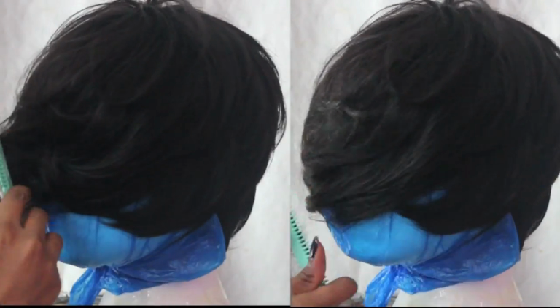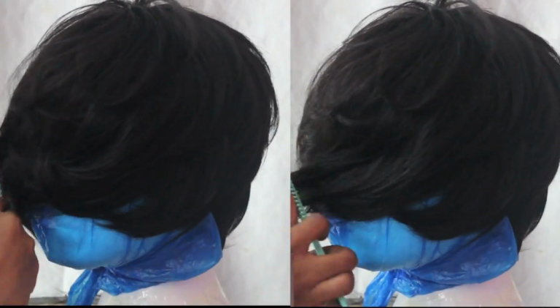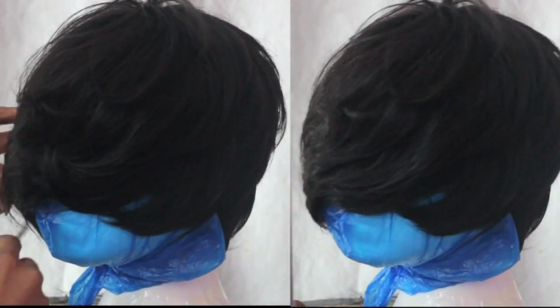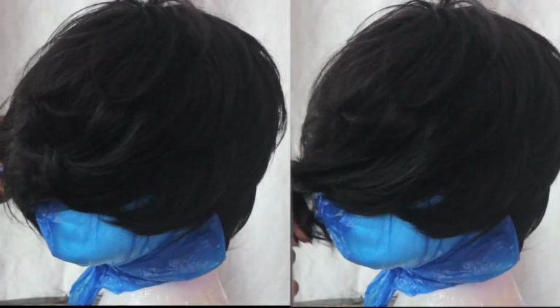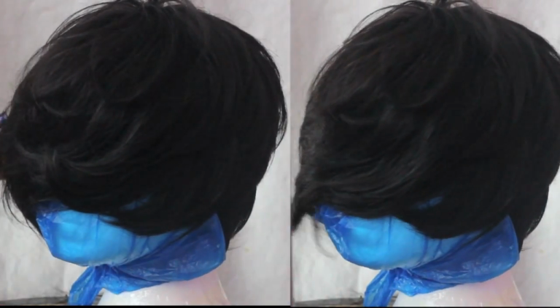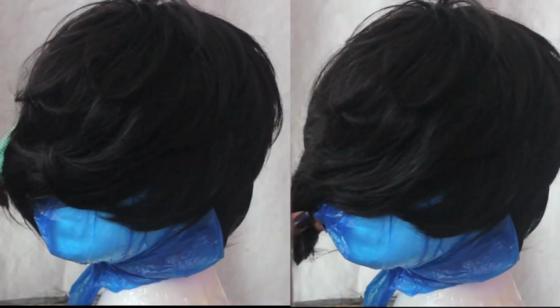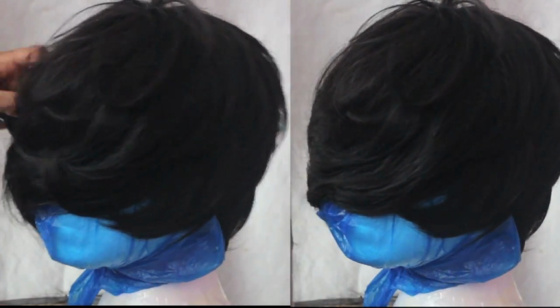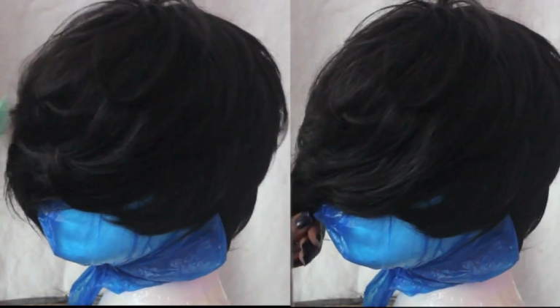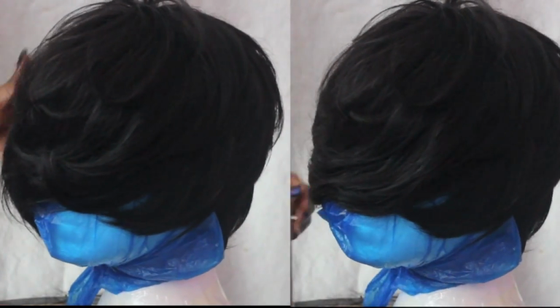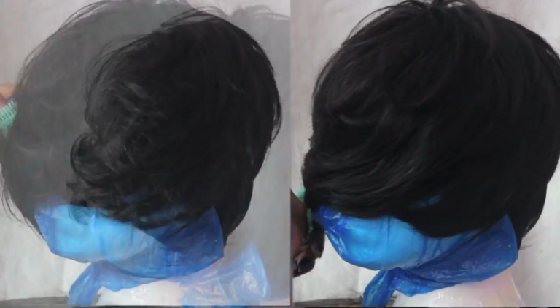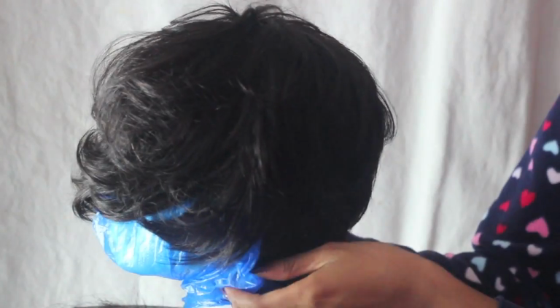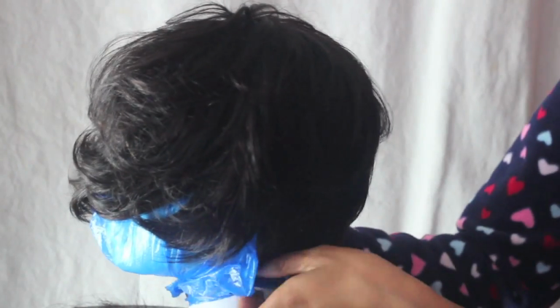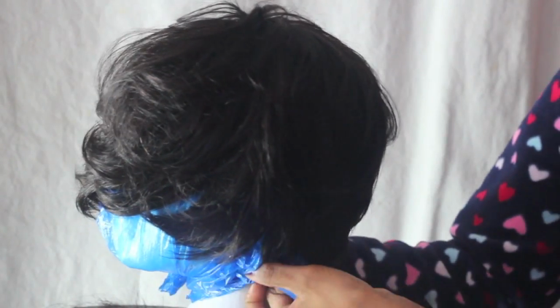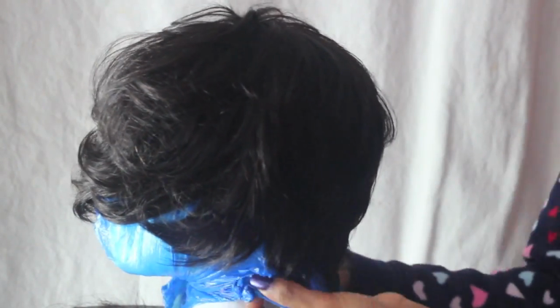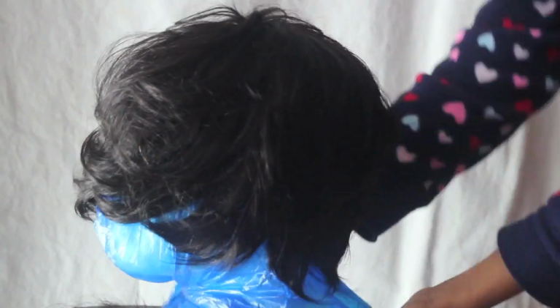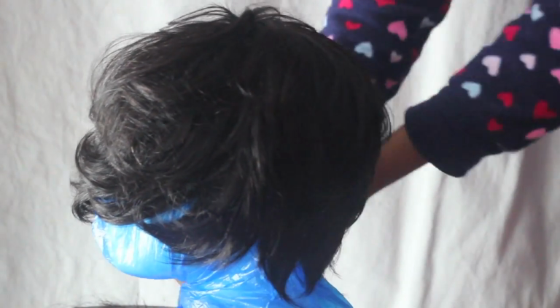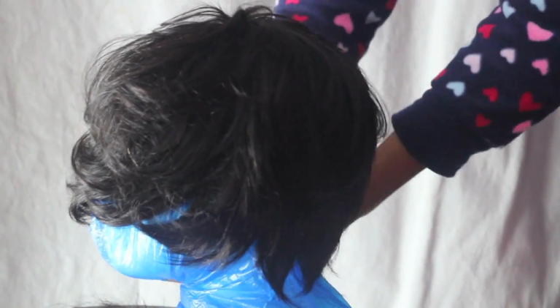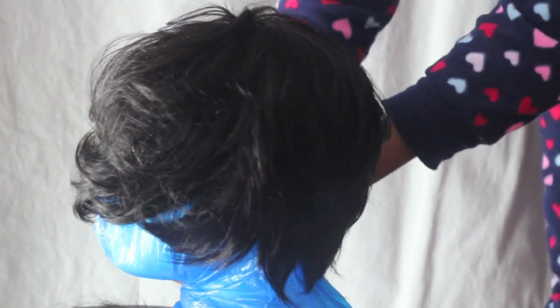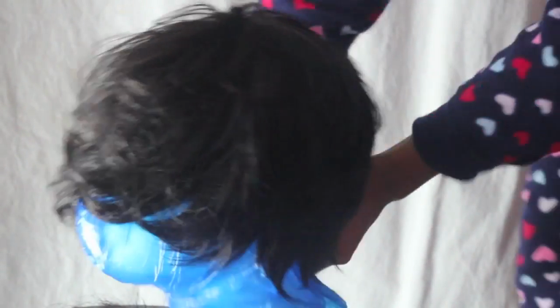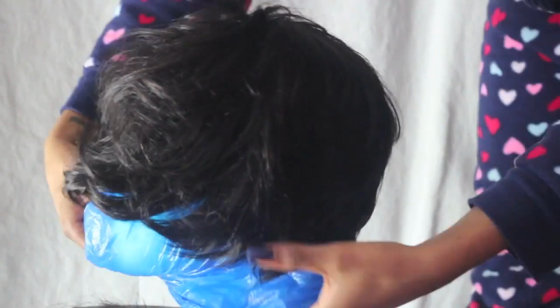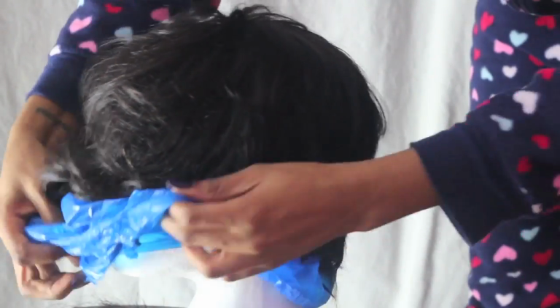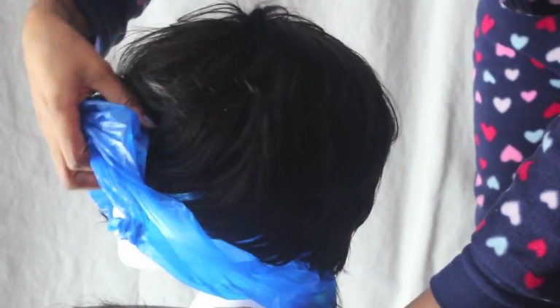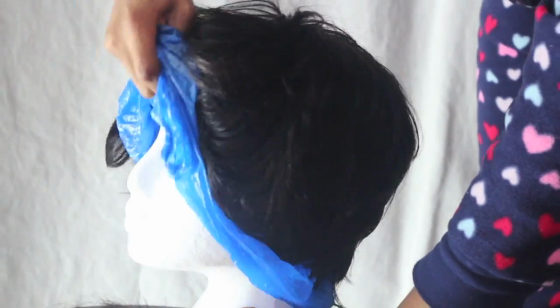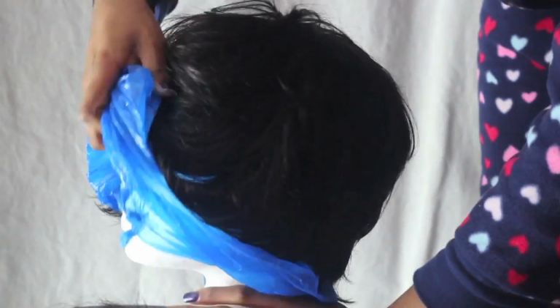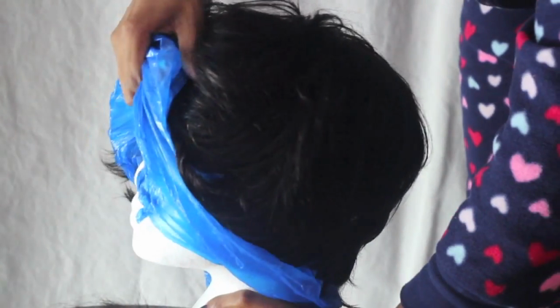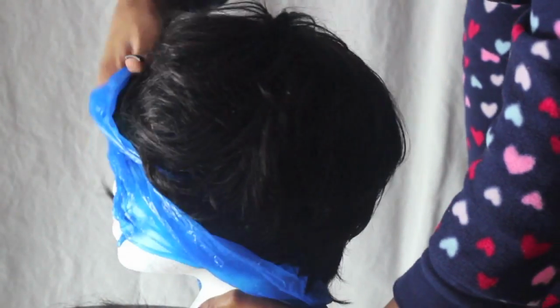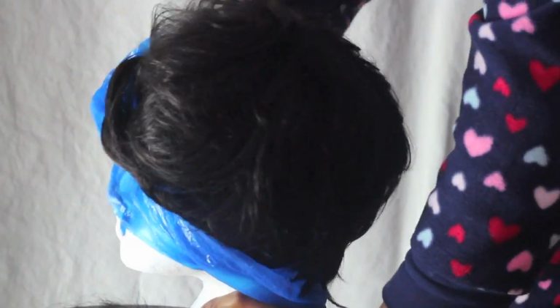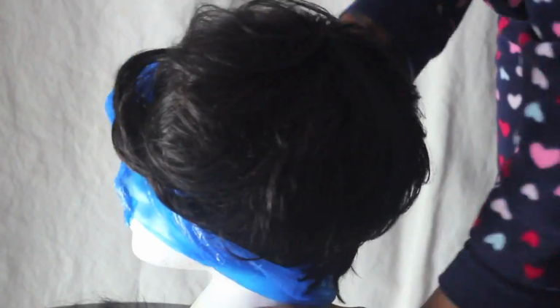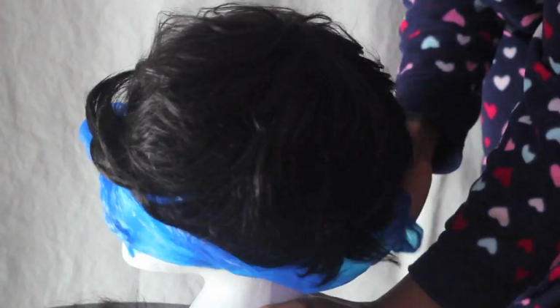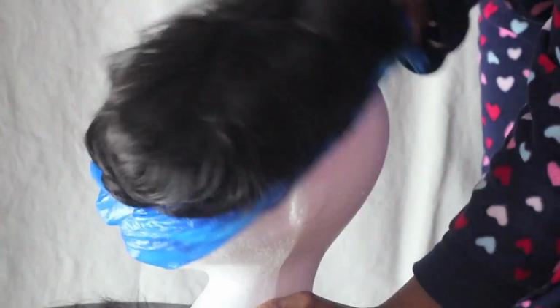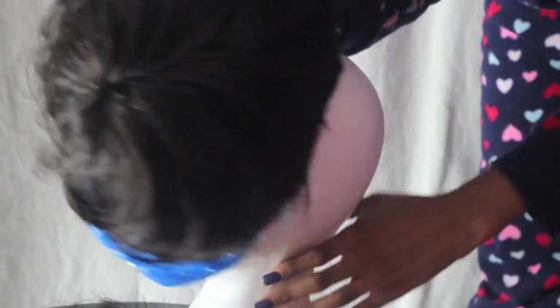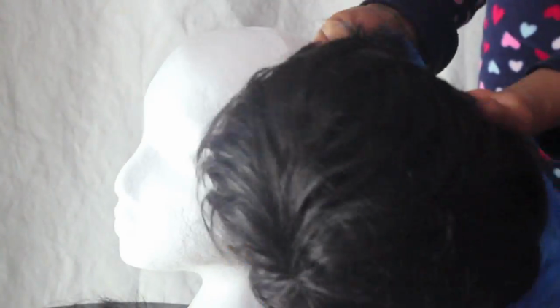Simply carry on cutting away to your desired length. If I didn't point out already, this mannequin is quite small, so the hair is not going to fall in the middle of my nose — it's going to be on my forehead.